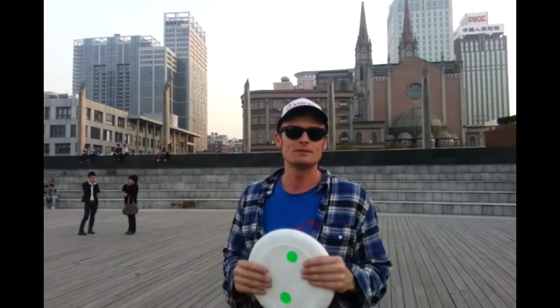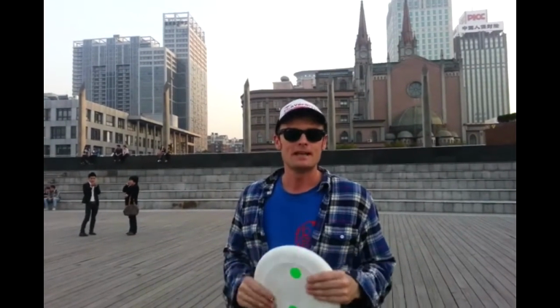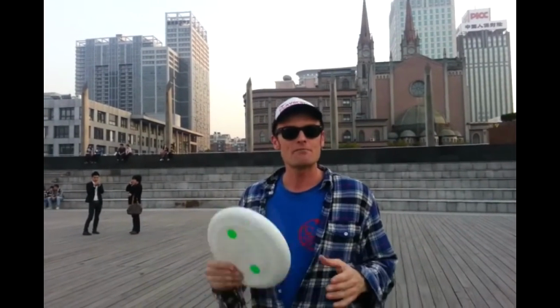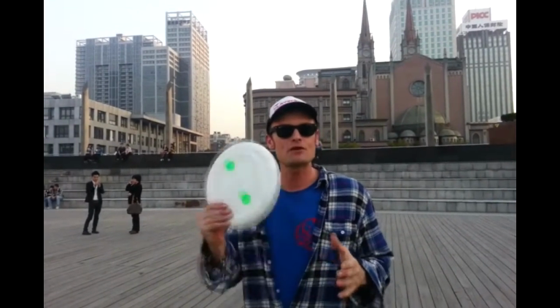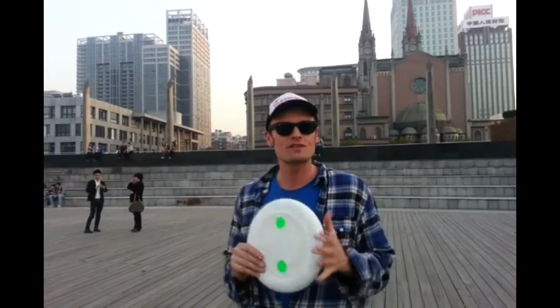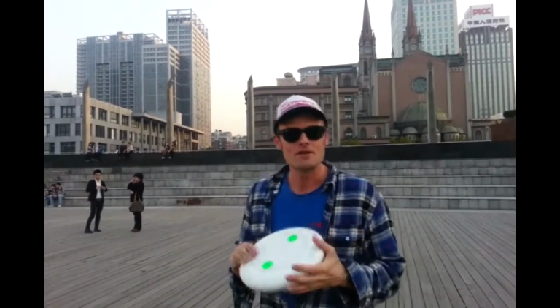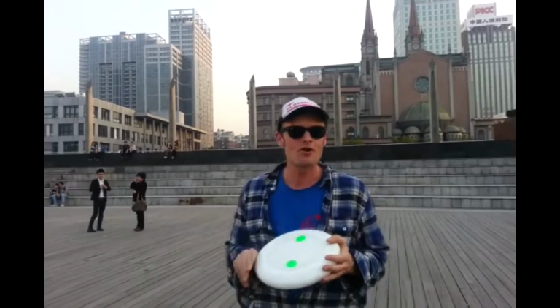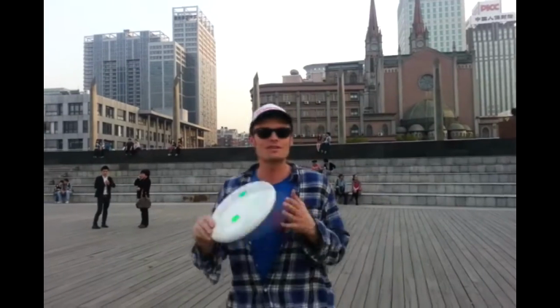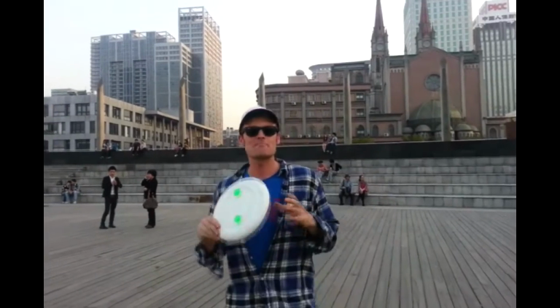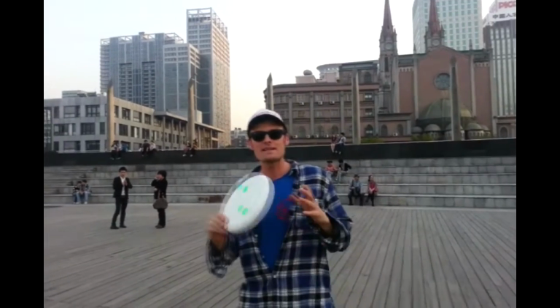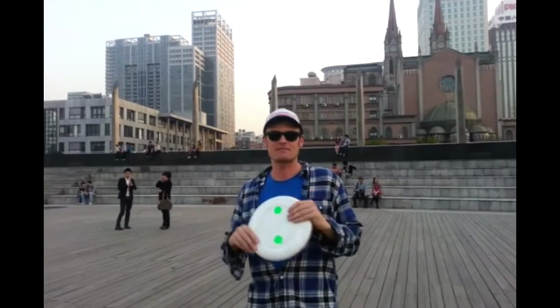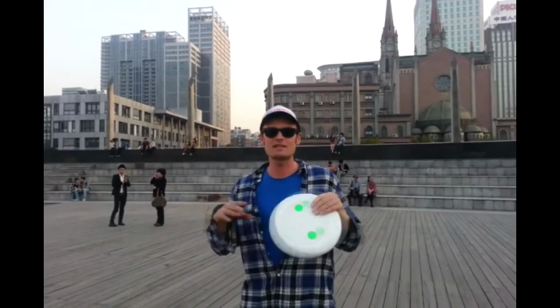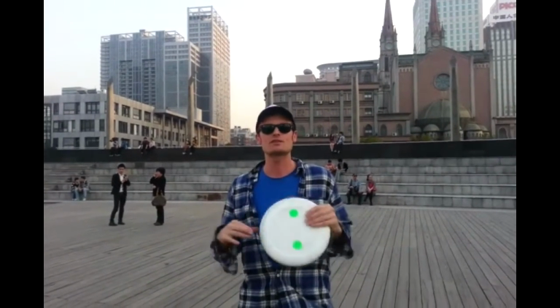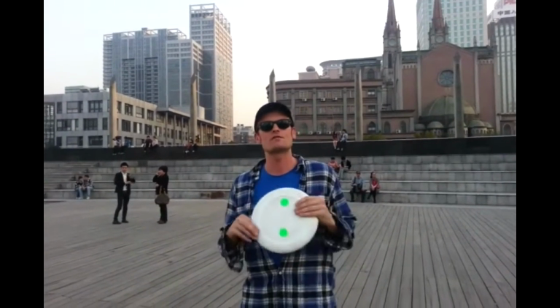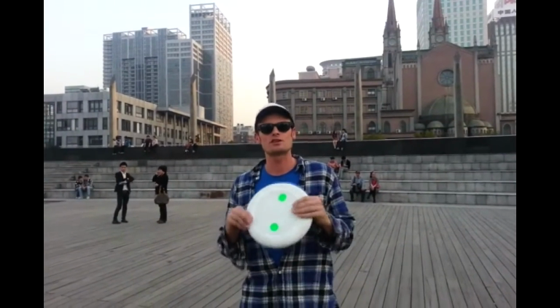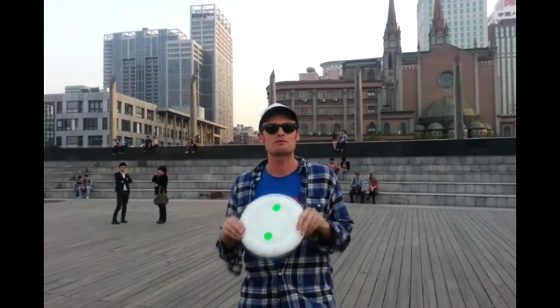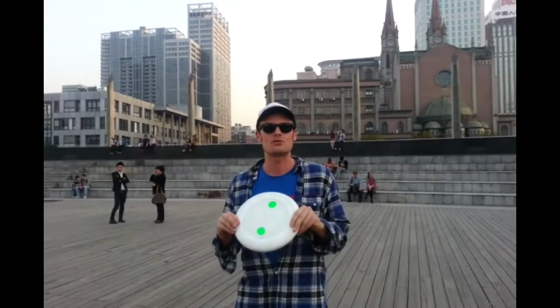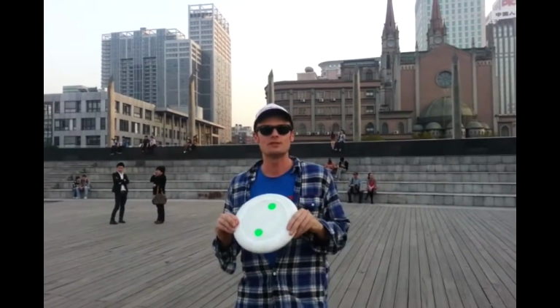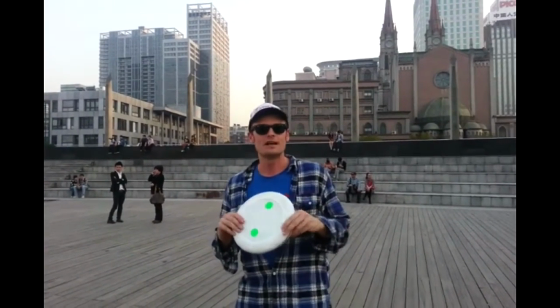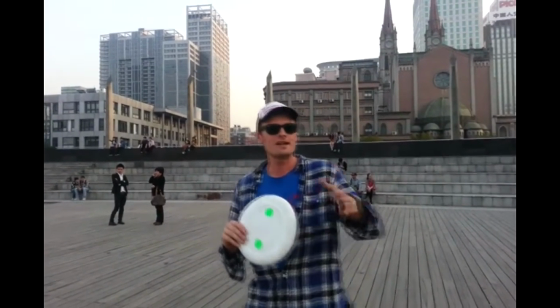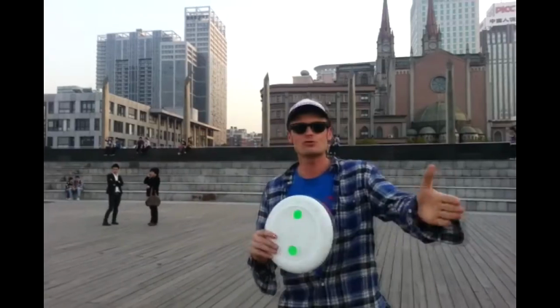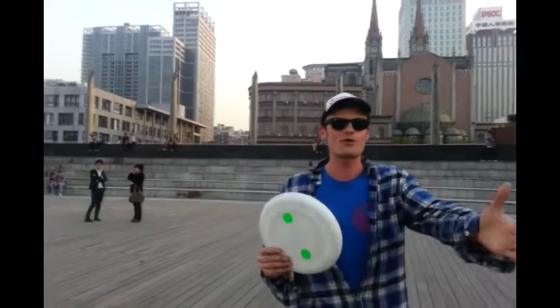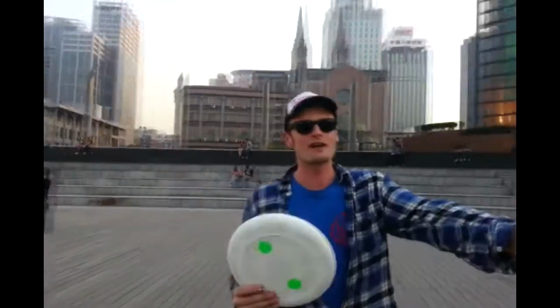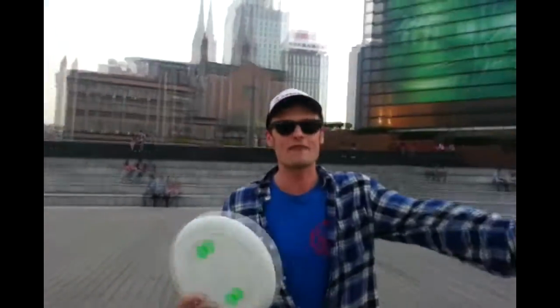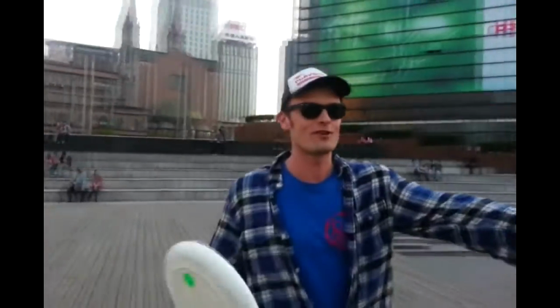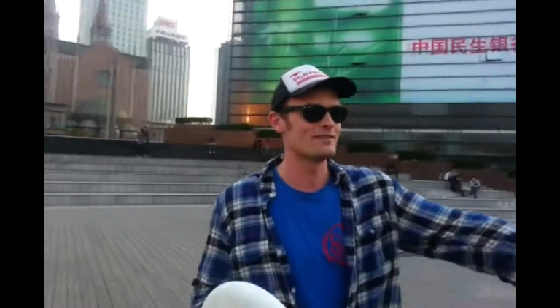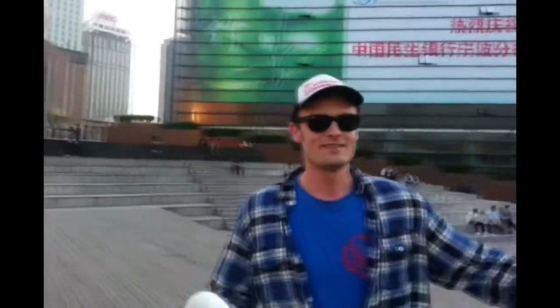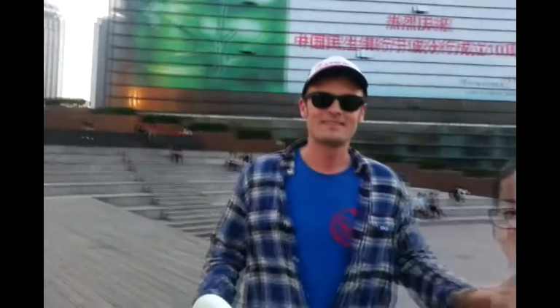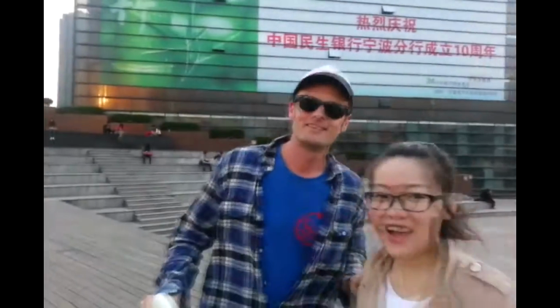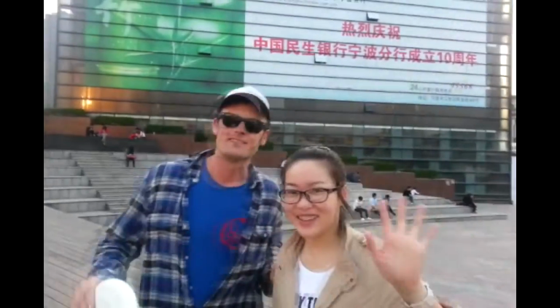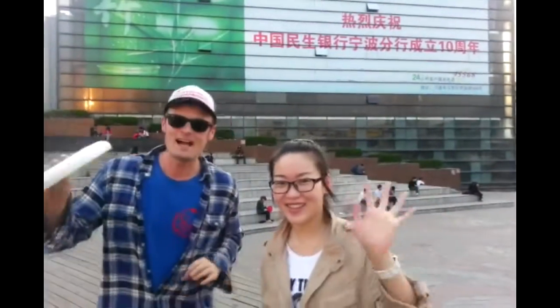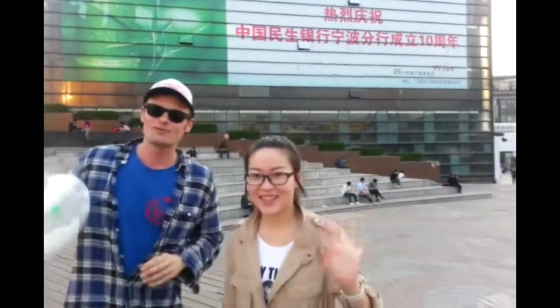And I have my first victim for teaching a basic sequence of the concept of disc world. Say hello to Sarah over here — I just found her here. Hi. Ni hao. Ni hao.